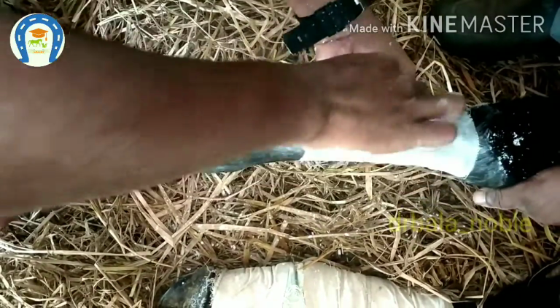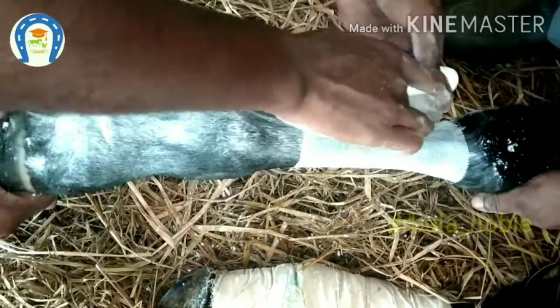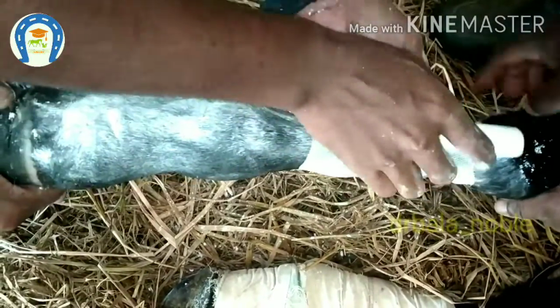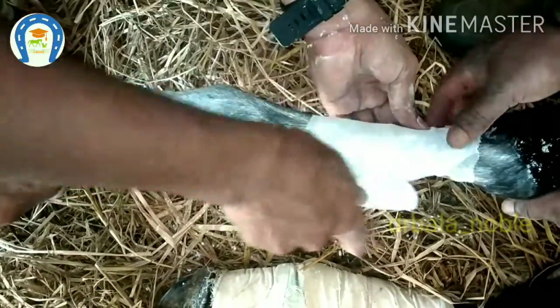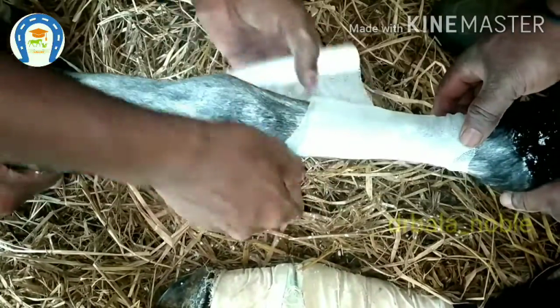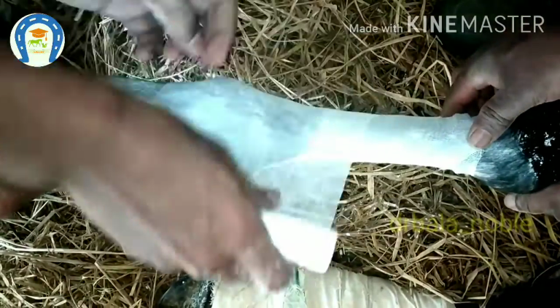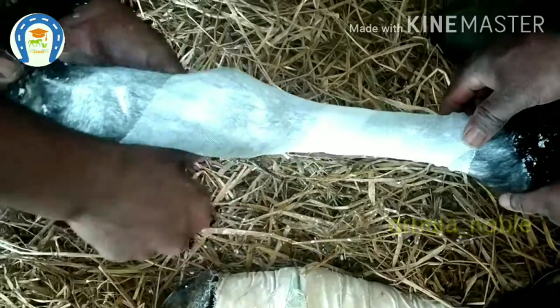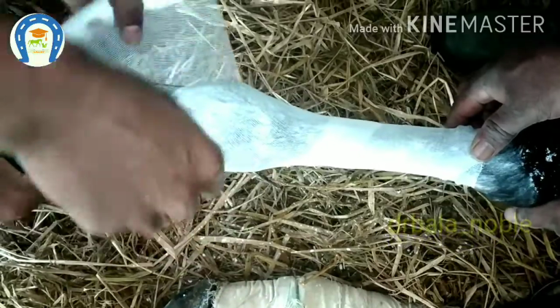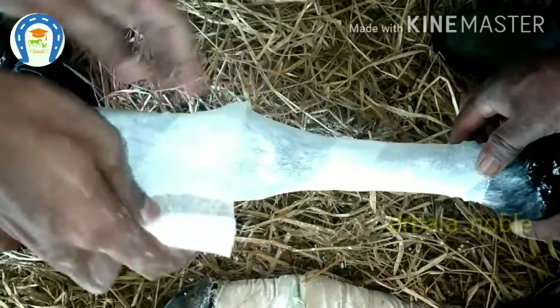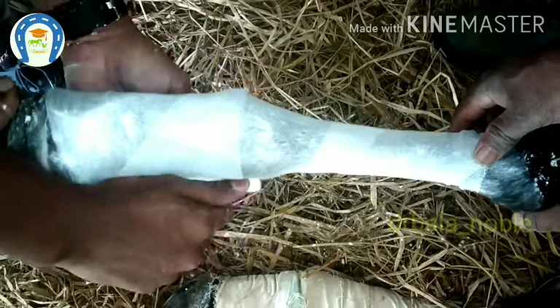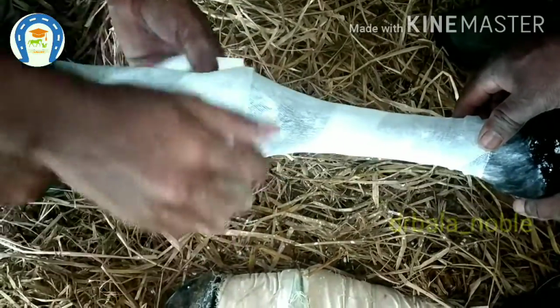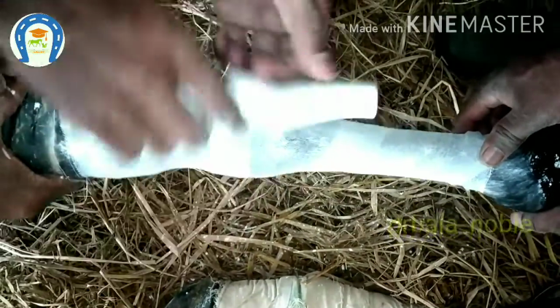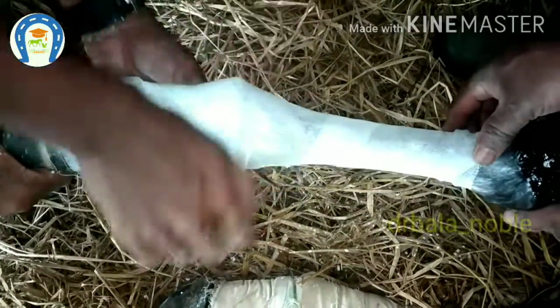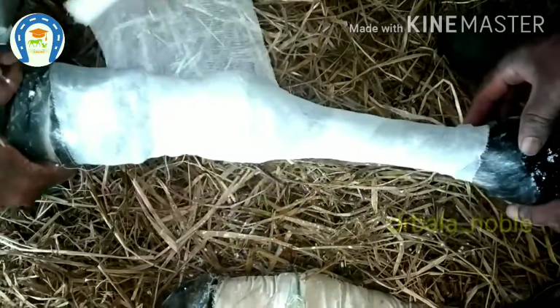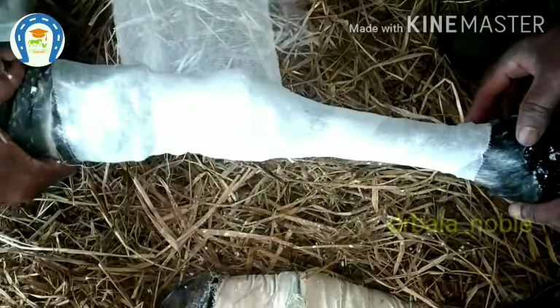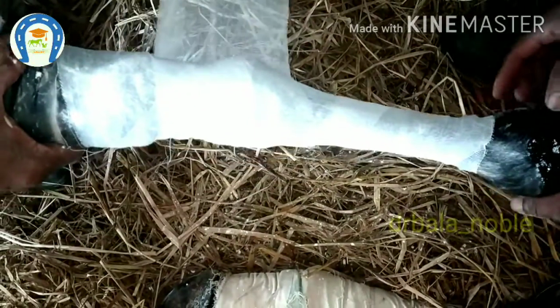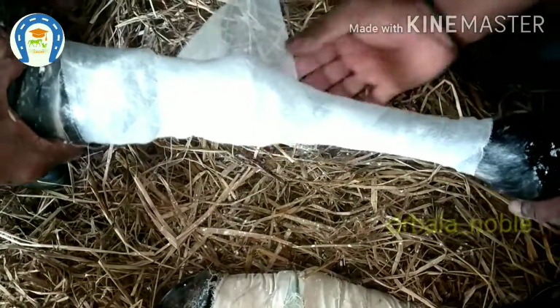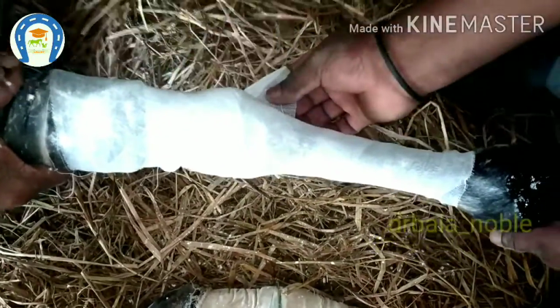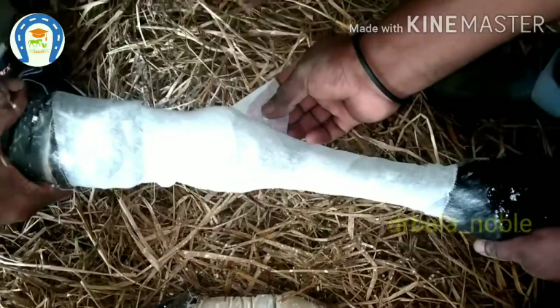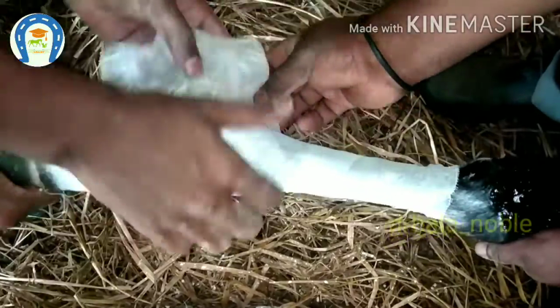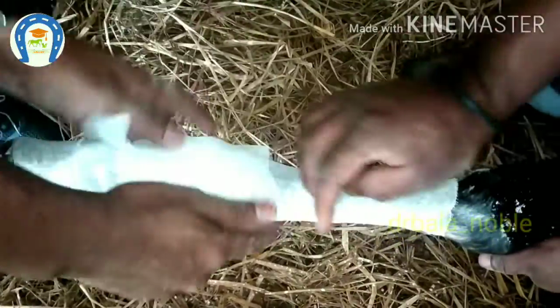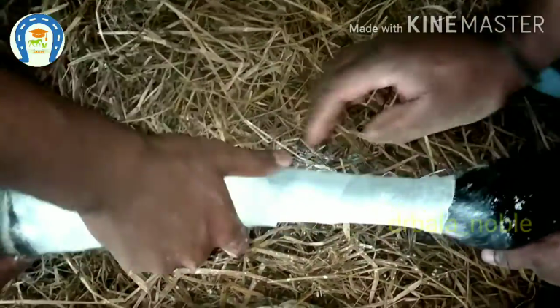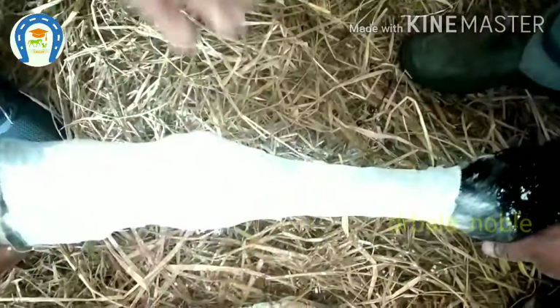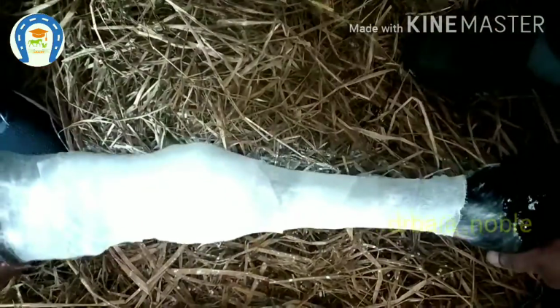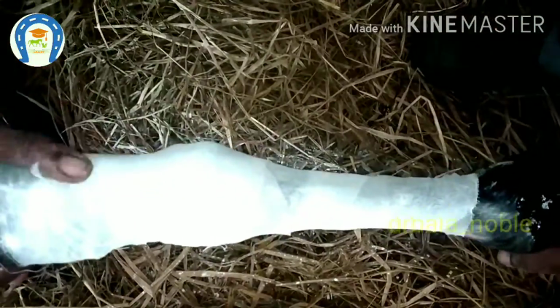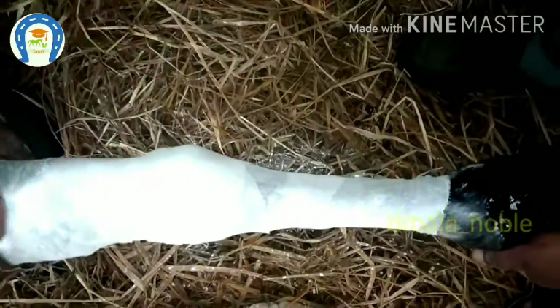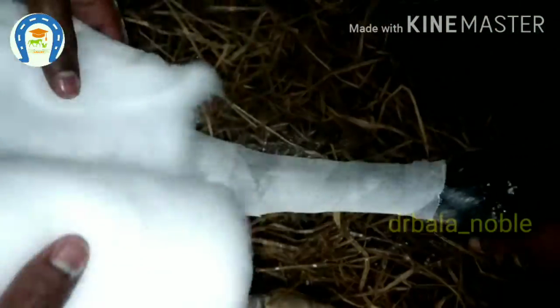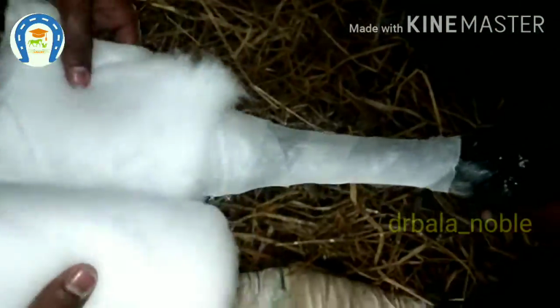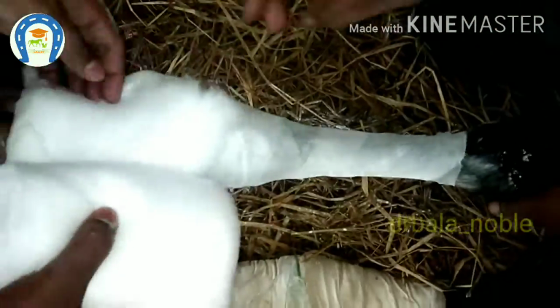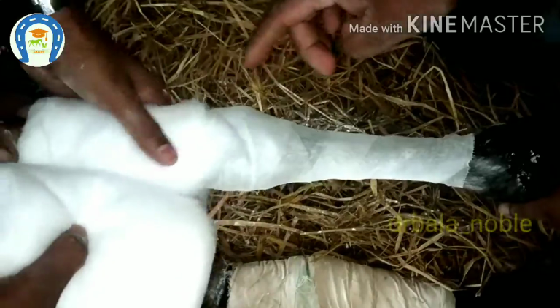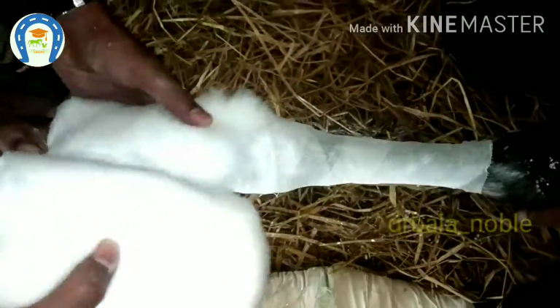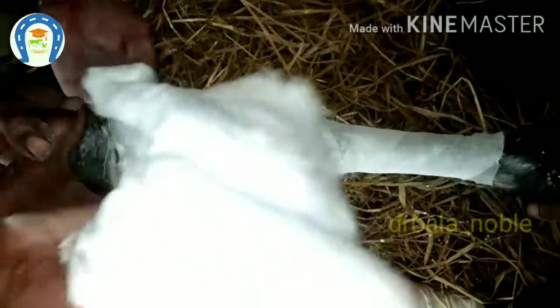Padding is very very important for splint application, so we have to apply good cotton. I am applying a bandage roll first because the cotton will slip away, so to secure the edges I applied the bandage roll.